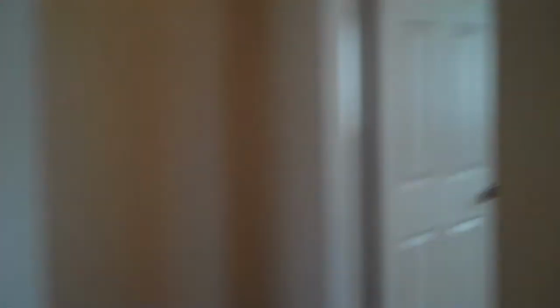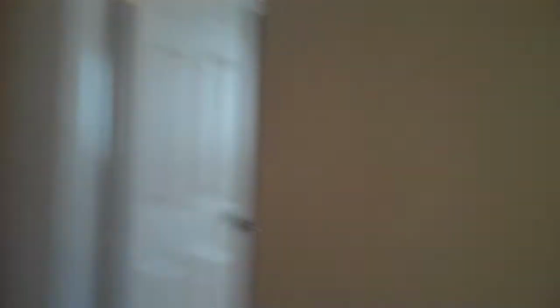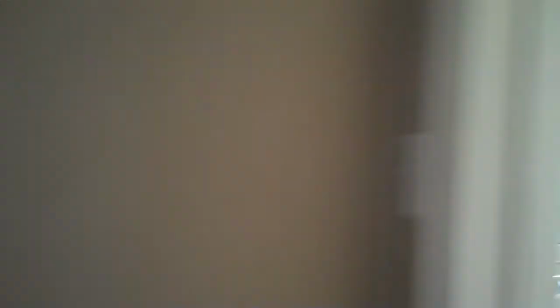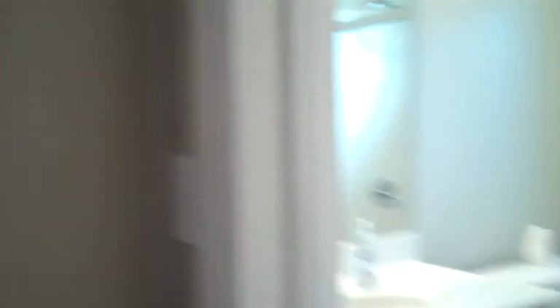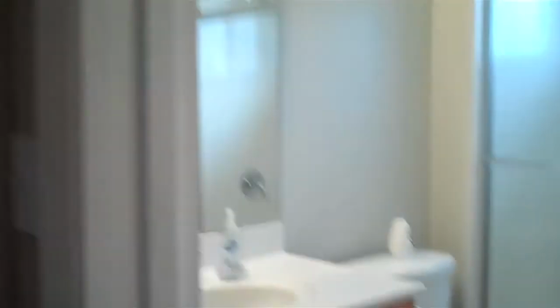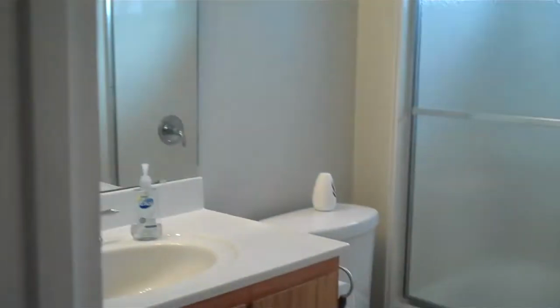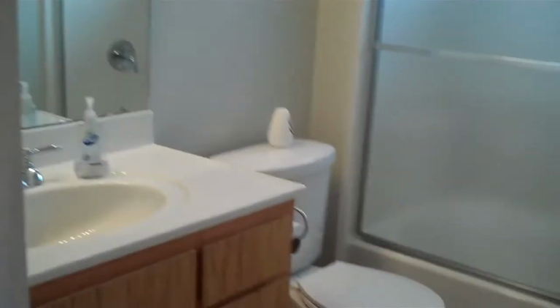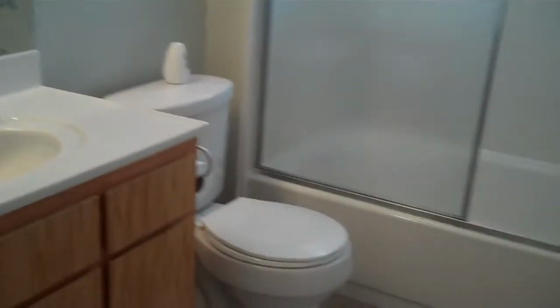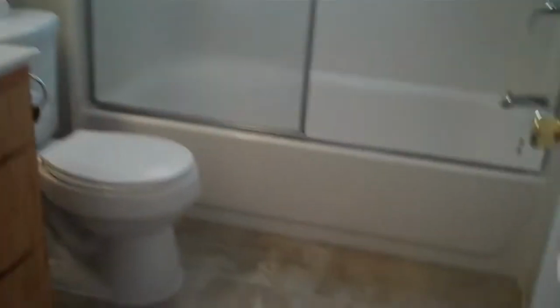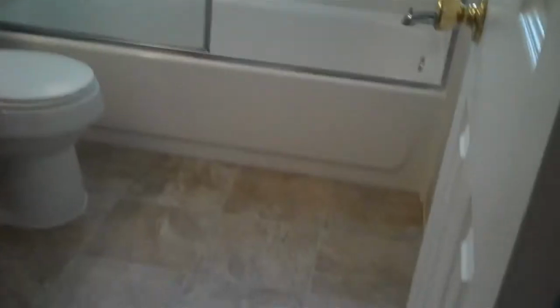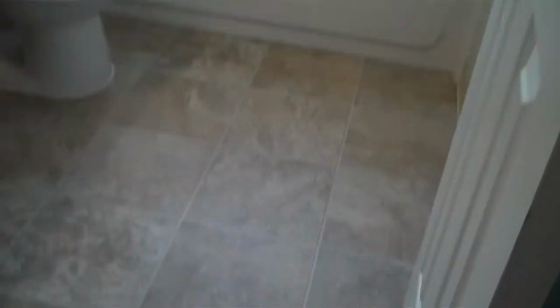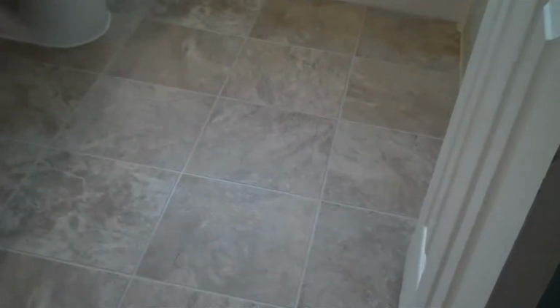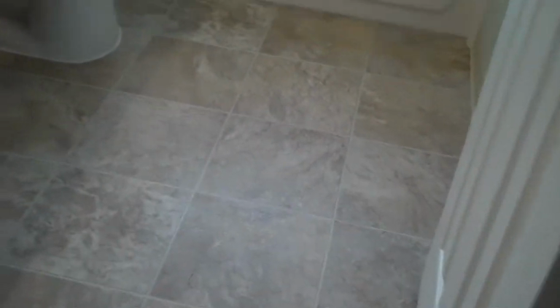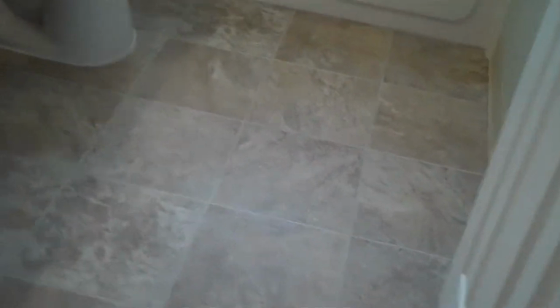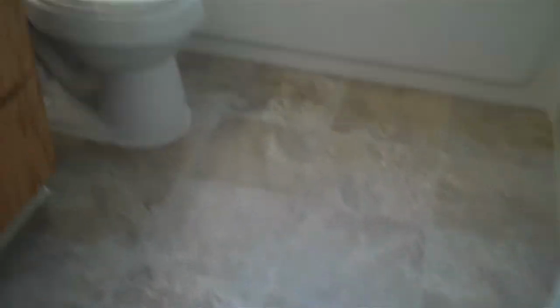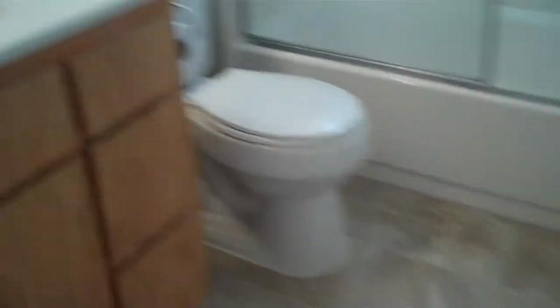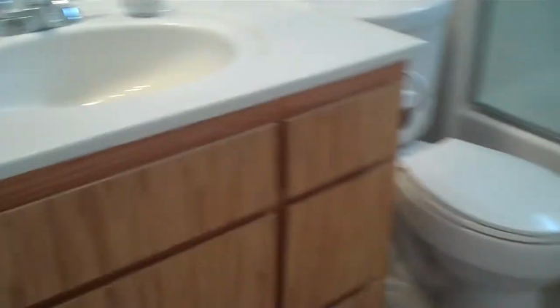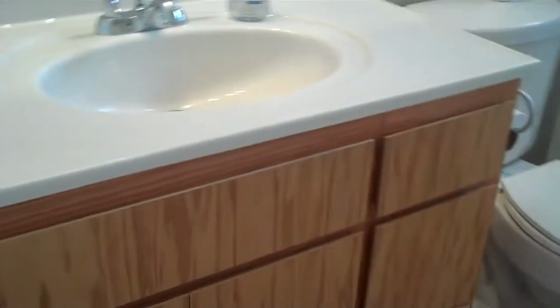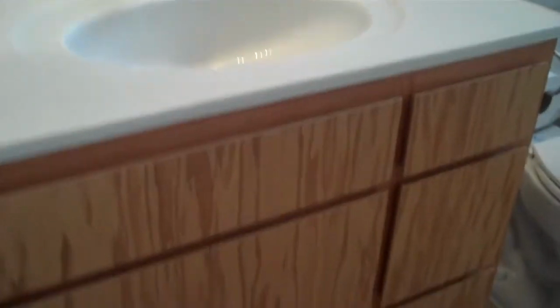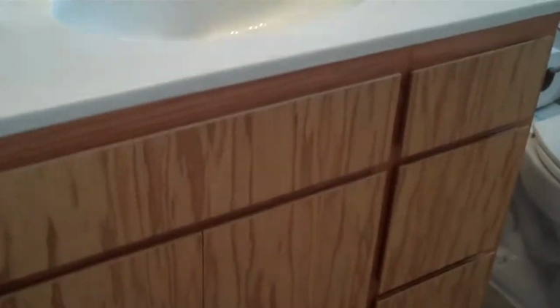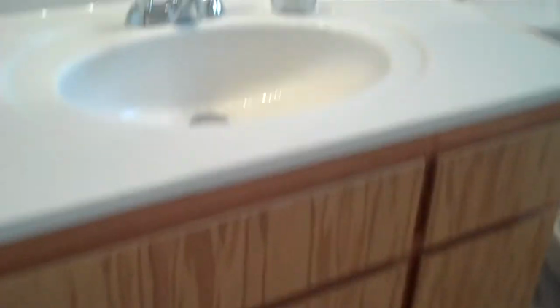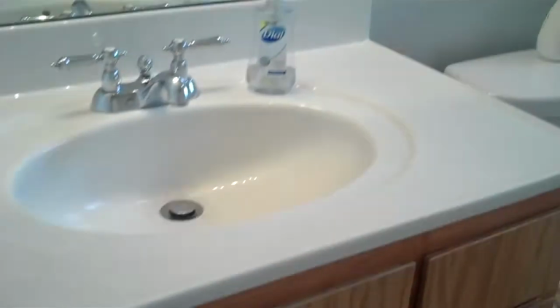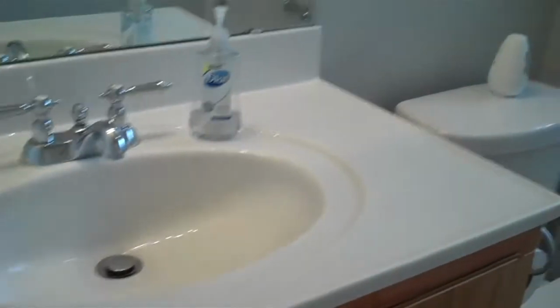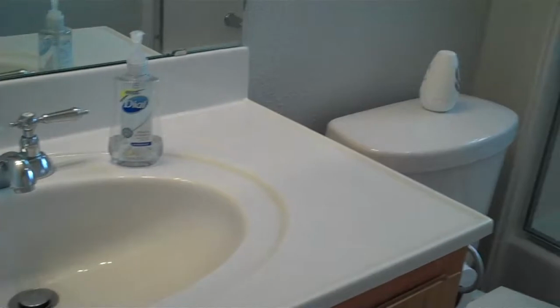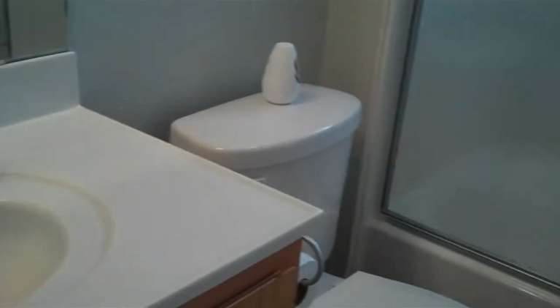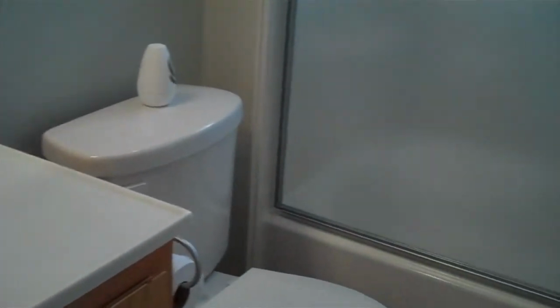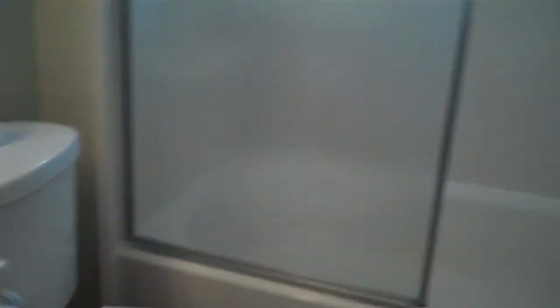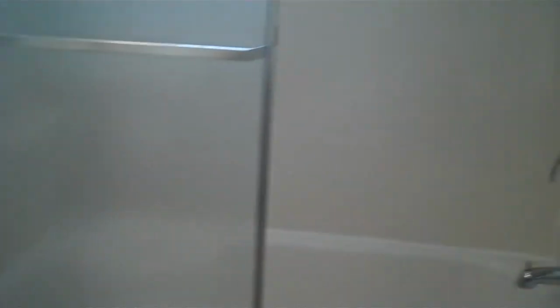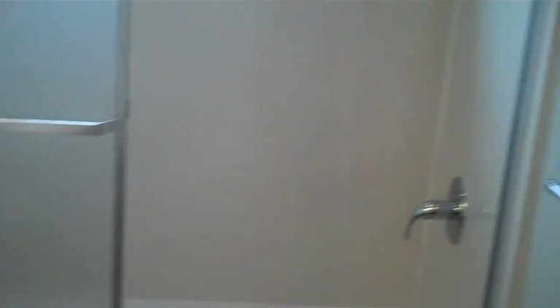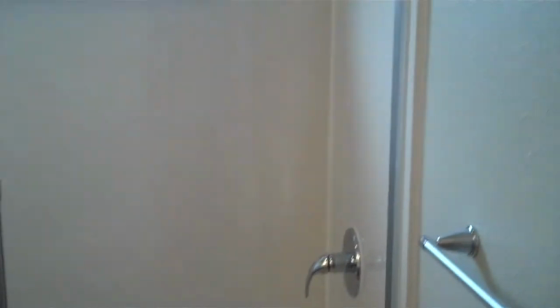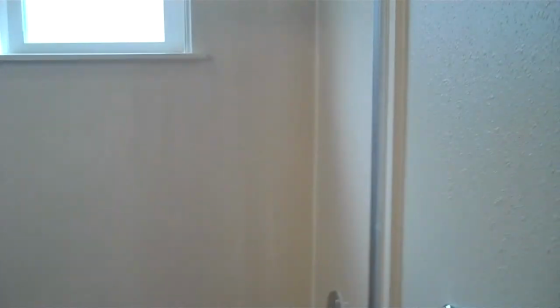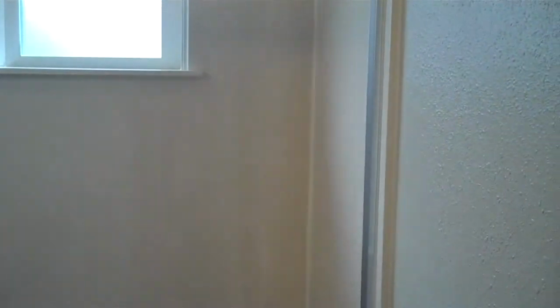In the bathroom, this has been completely redone. It's got the nice vinyl floor, brand-new vanity, new toilet, and new tub surround.